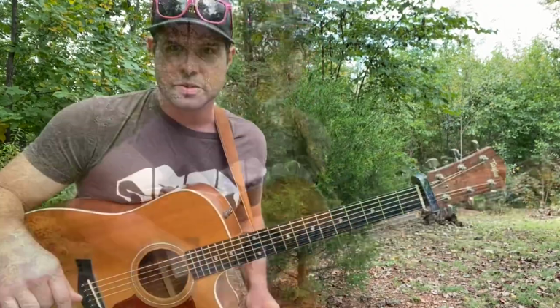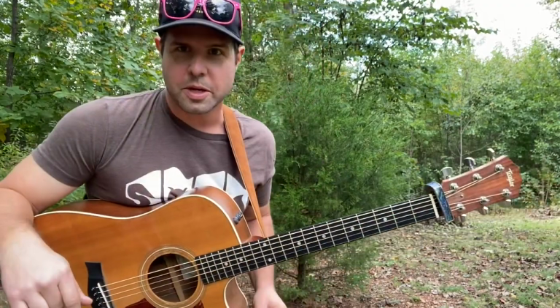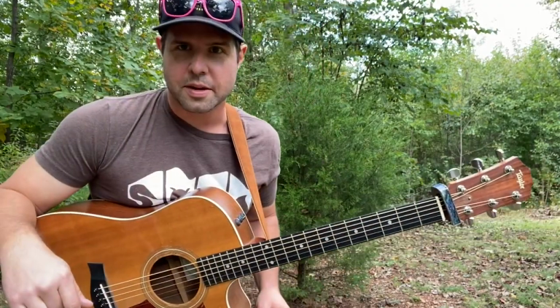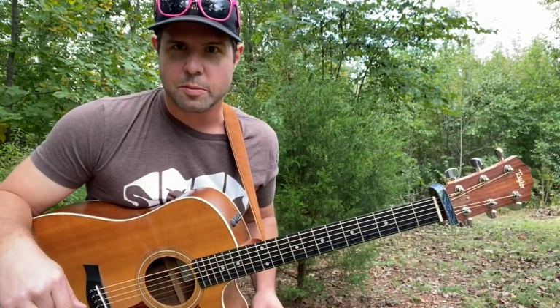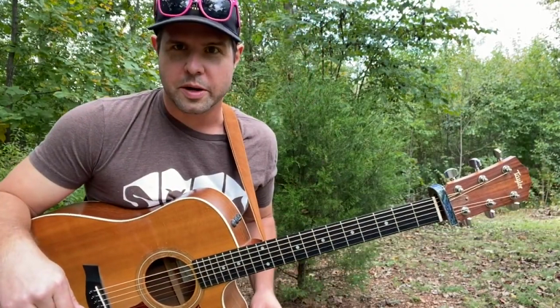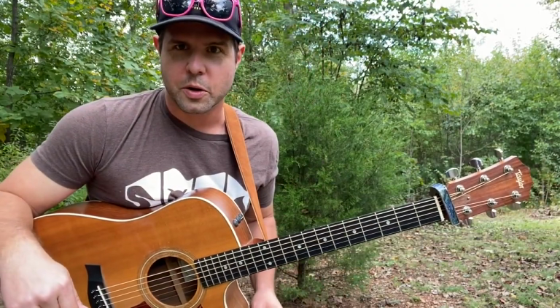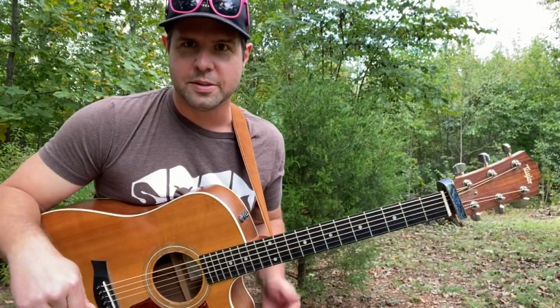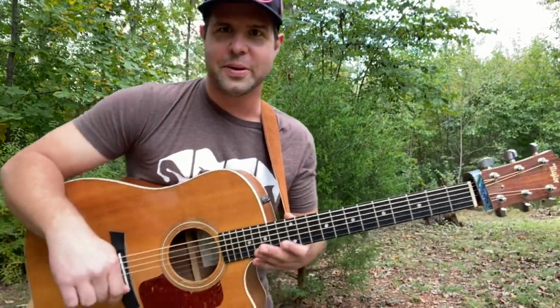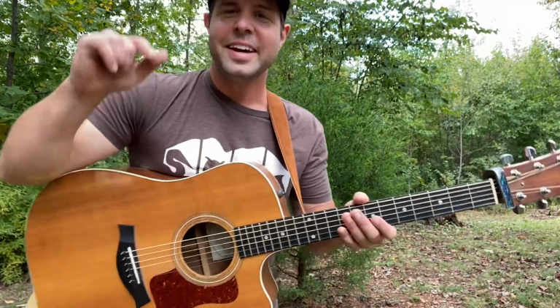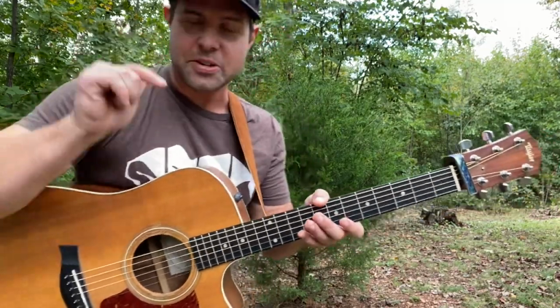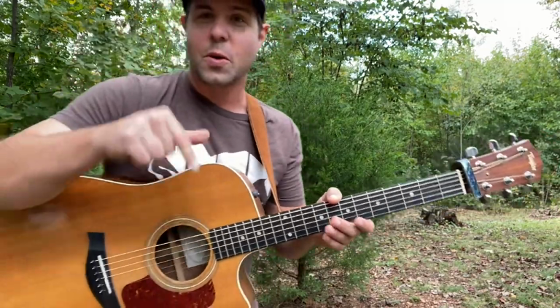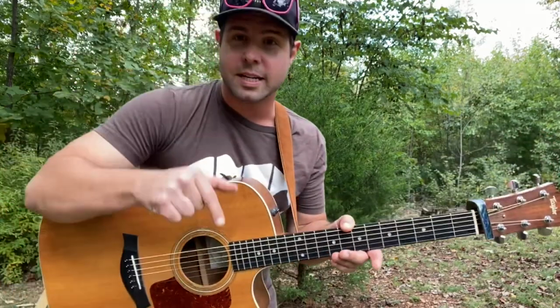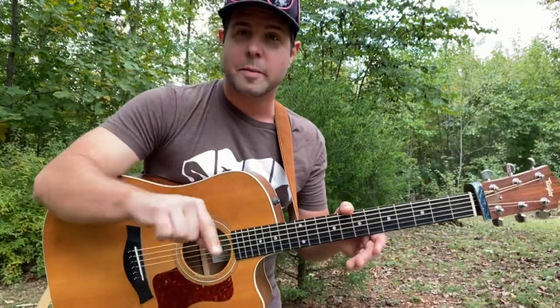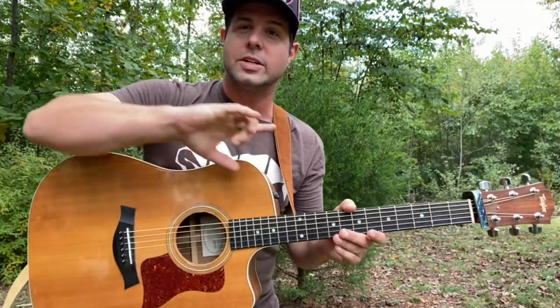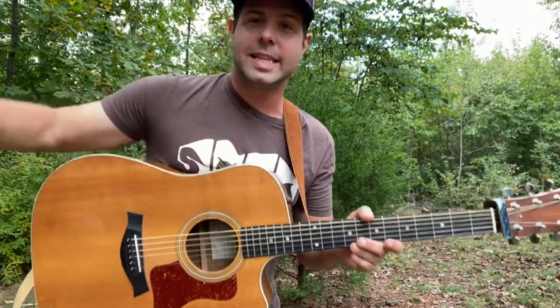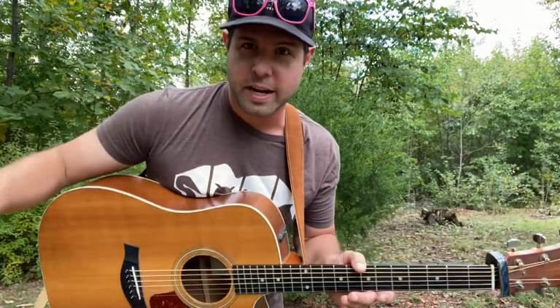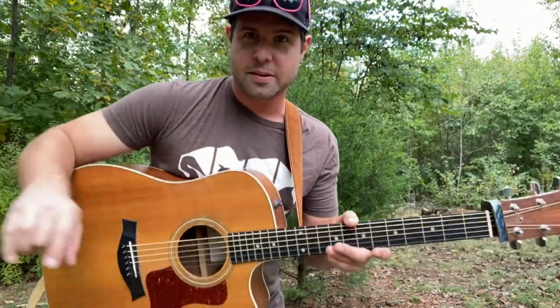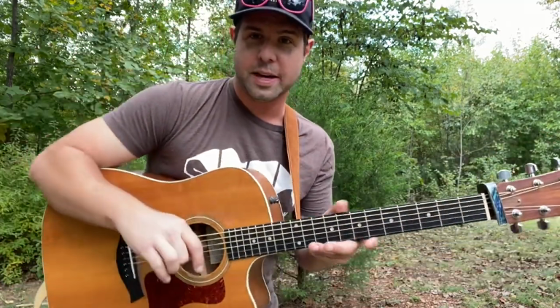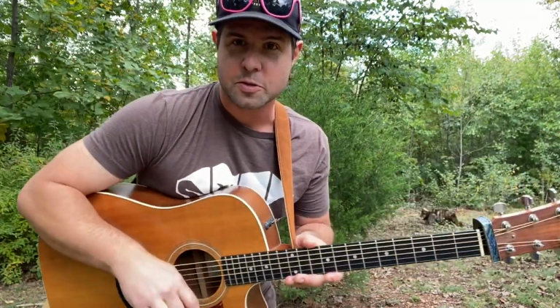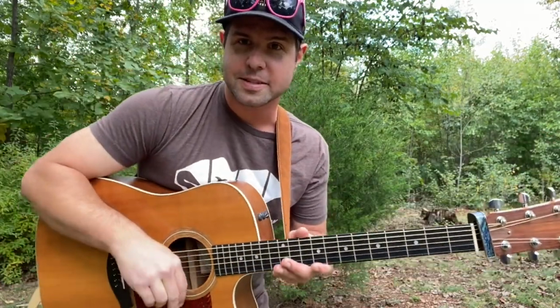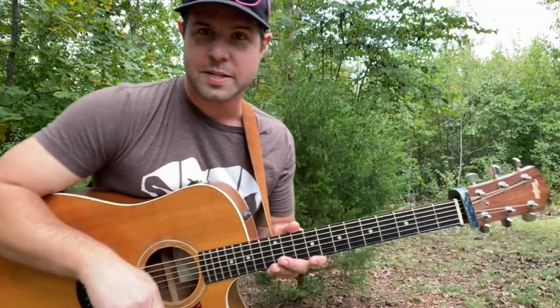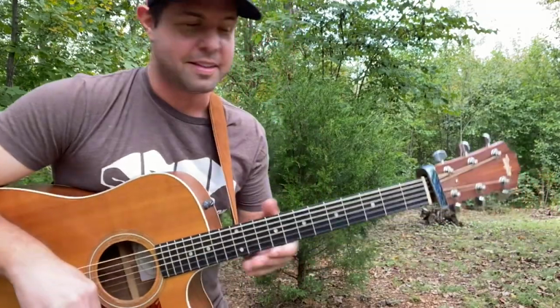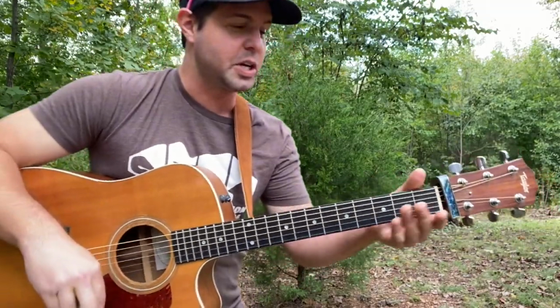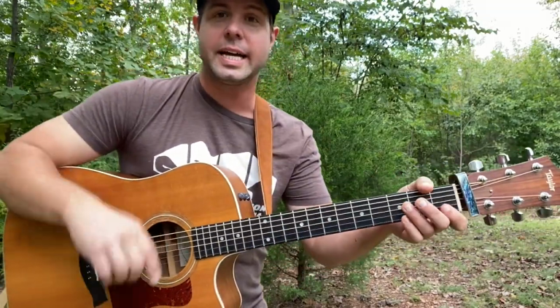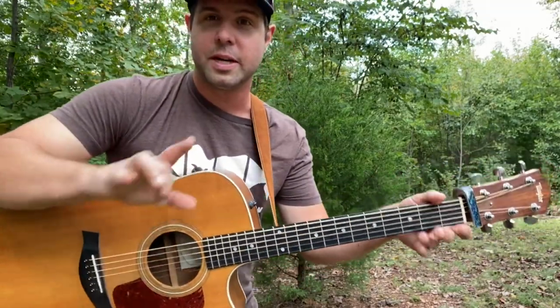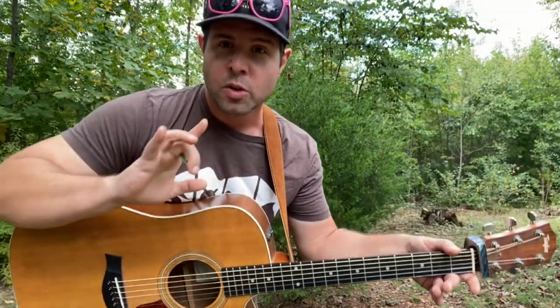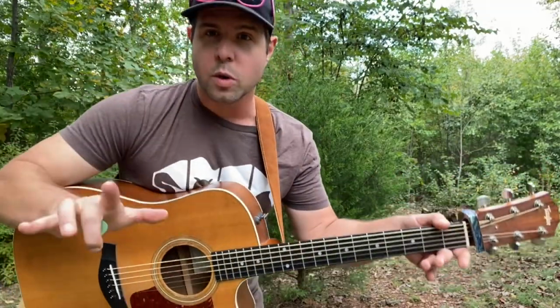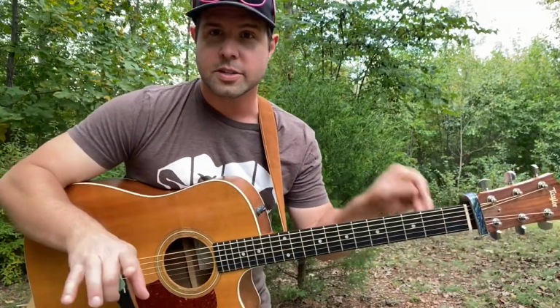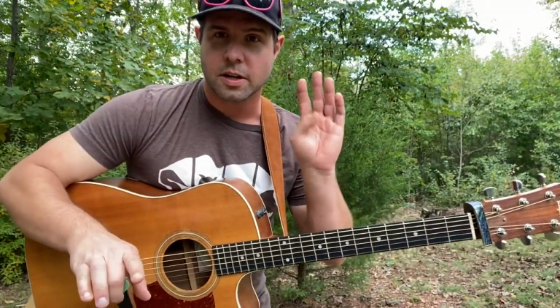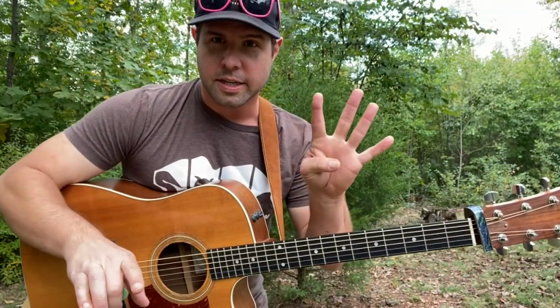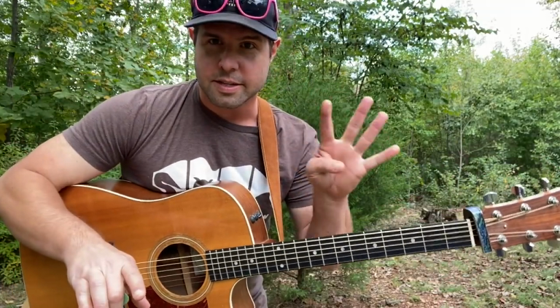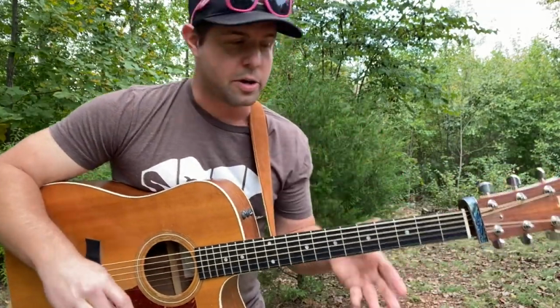Is it just me or was that Kermit bordering on Ernie? Here we go. I'm going to show you the chords and a strumming pattern, and then we're going to add a little extra spice to the recipe. I think you're going to like it, but the whole entire song is the same four chords.